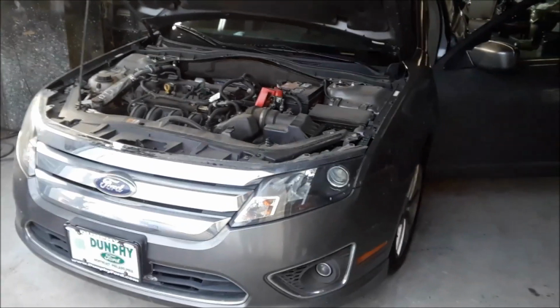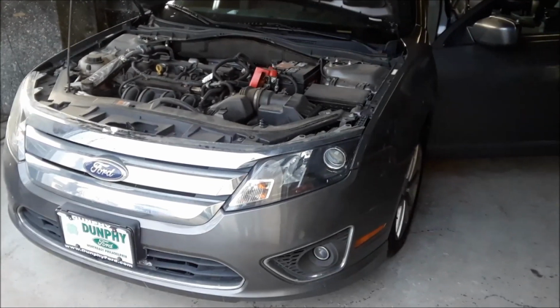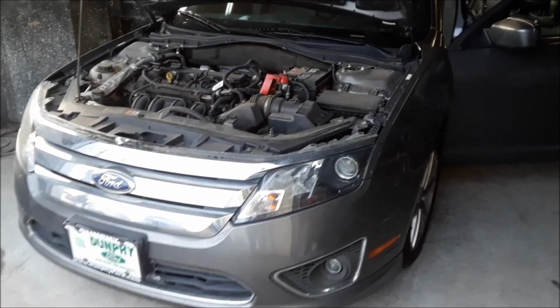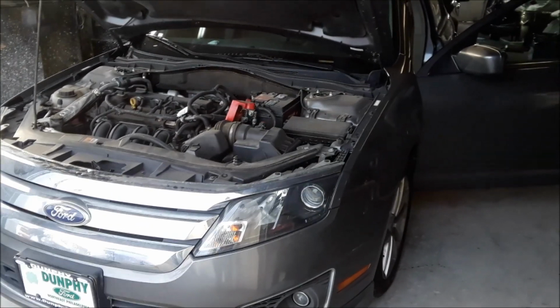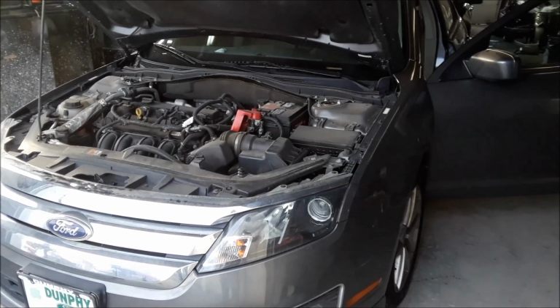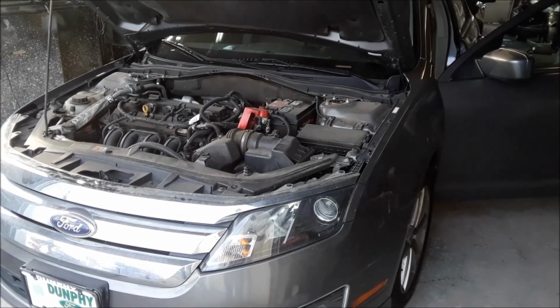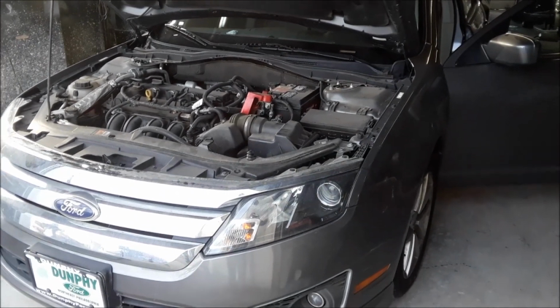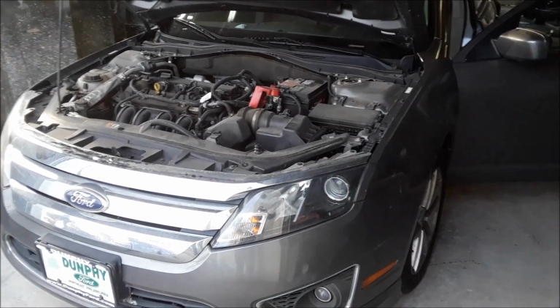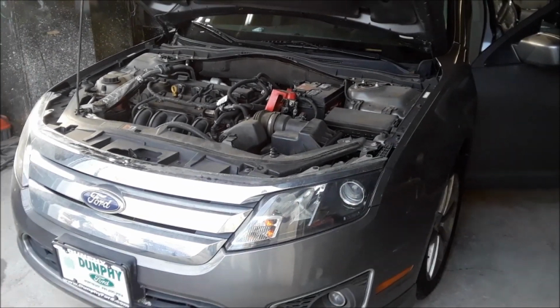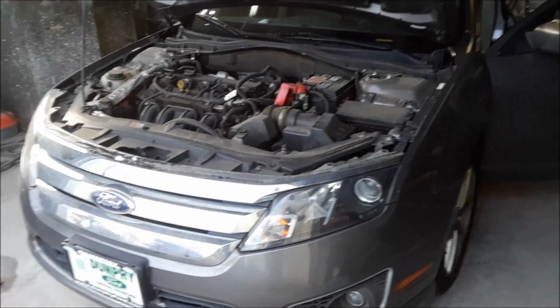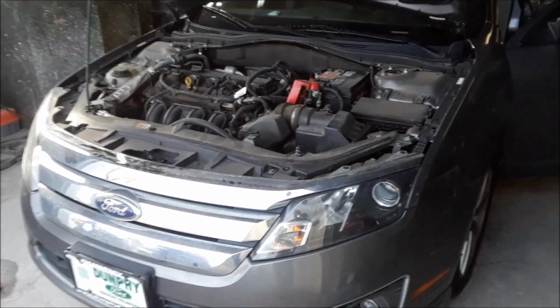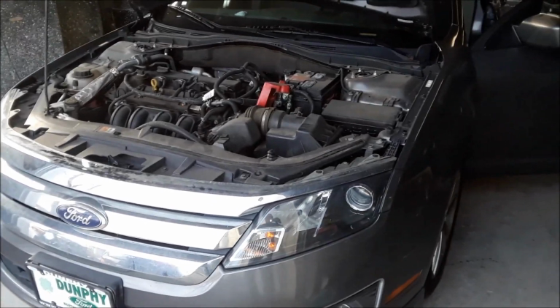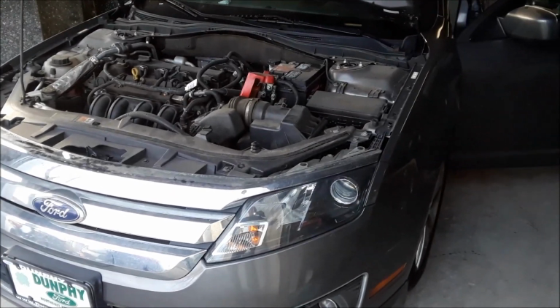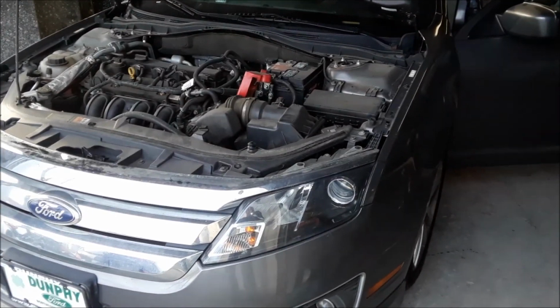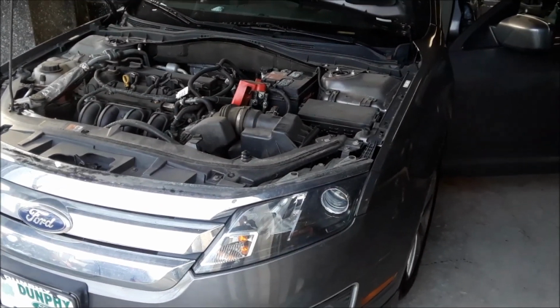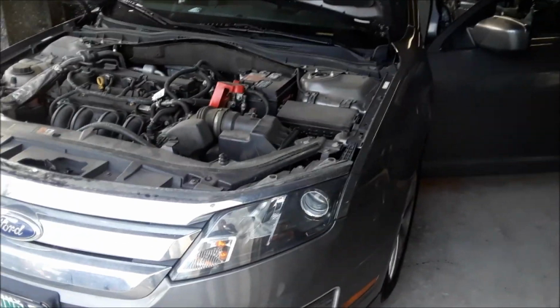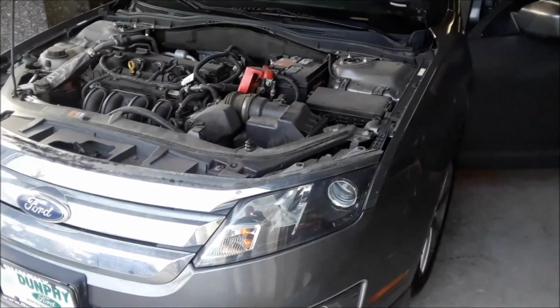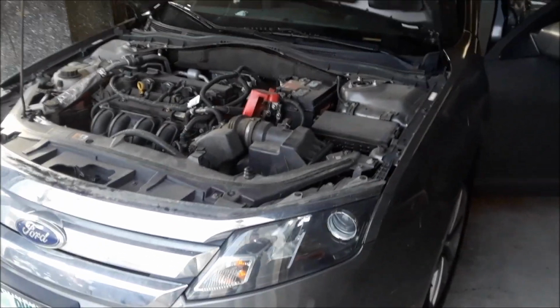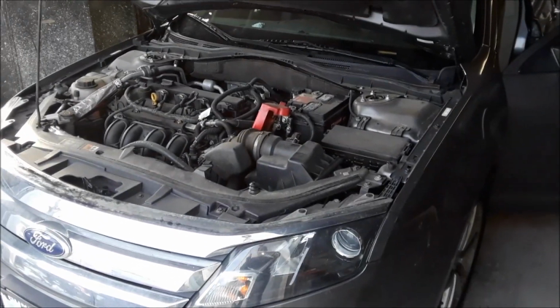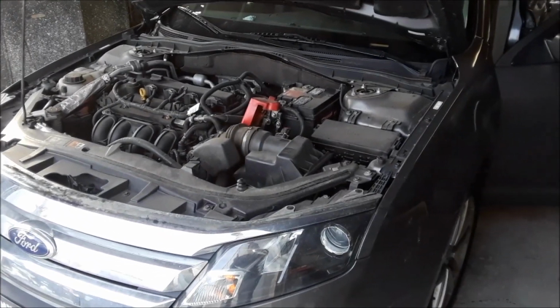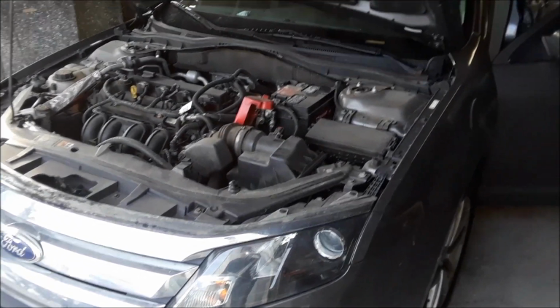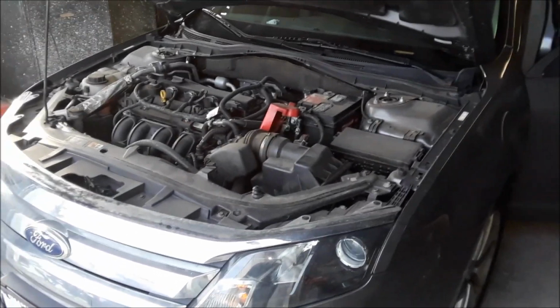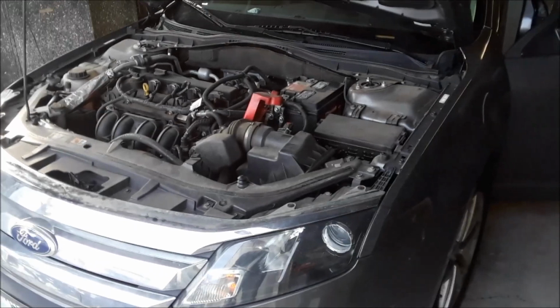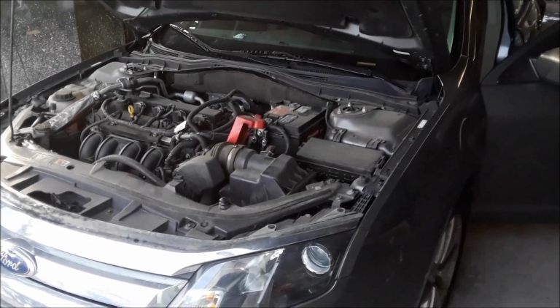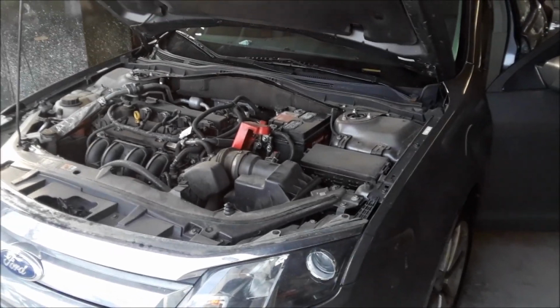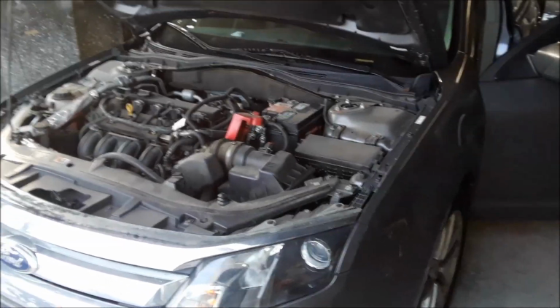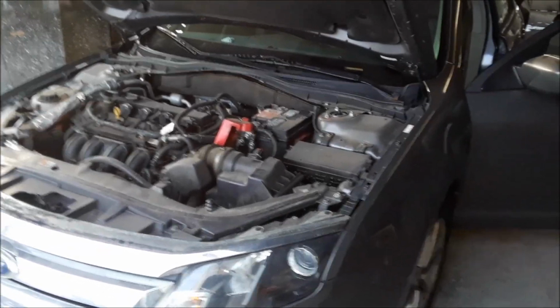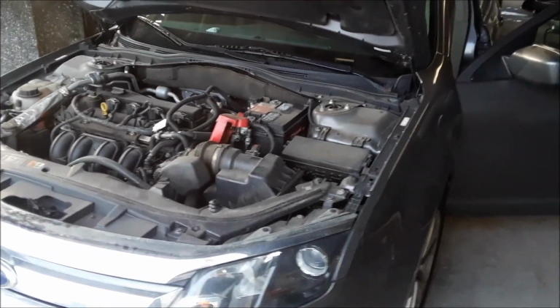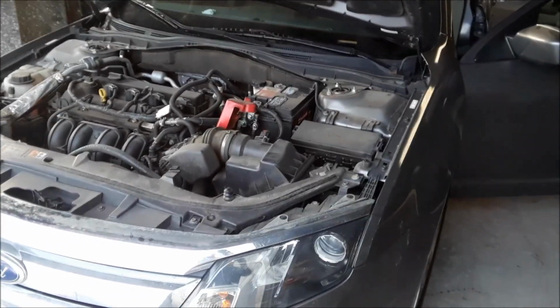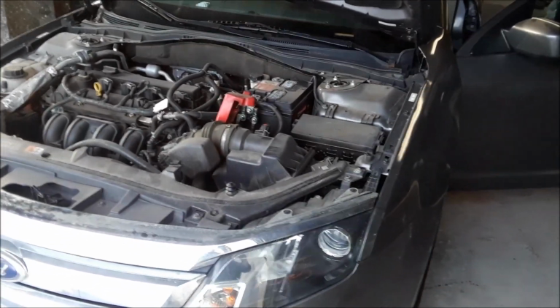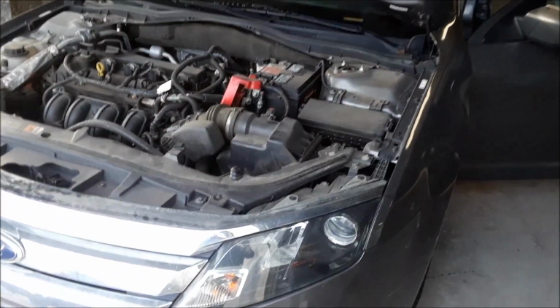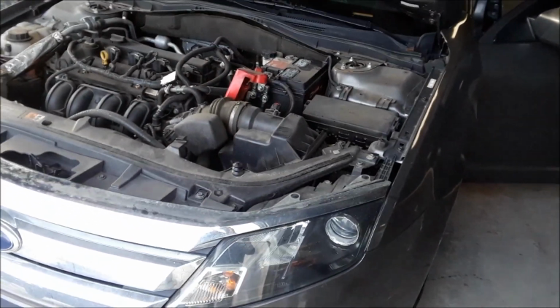Joe Beermaster here. We have a 2012 Ford Focus — this covers many years. I'm going to show you where the fuse box locations are, and I'm going to show you where the OBD2 port, the computer port, is.